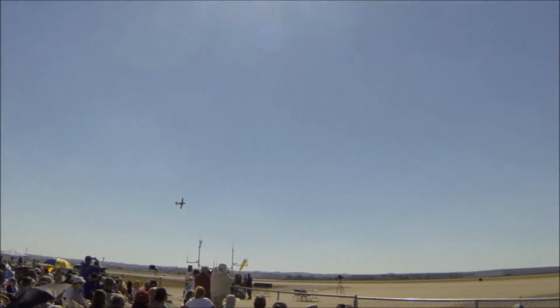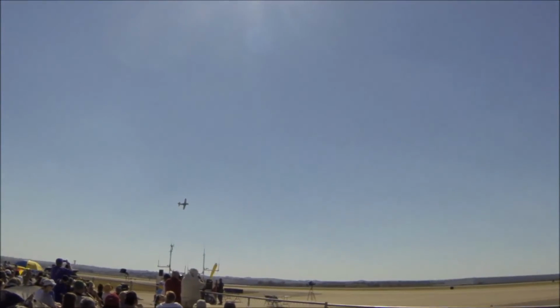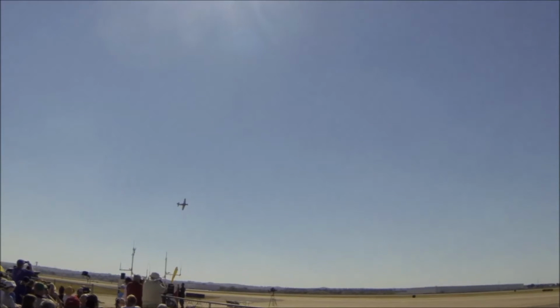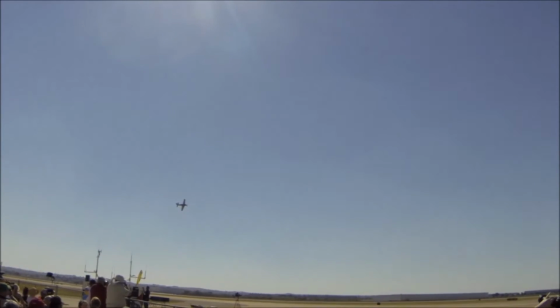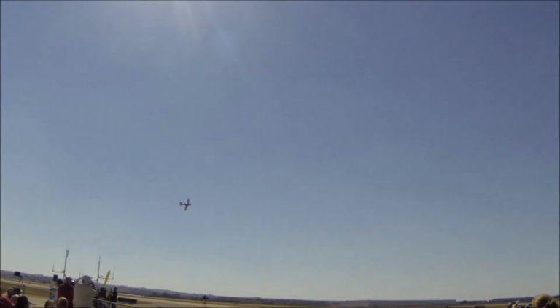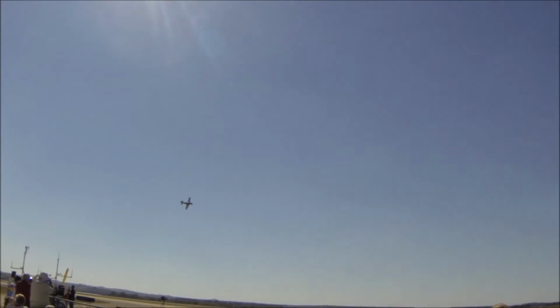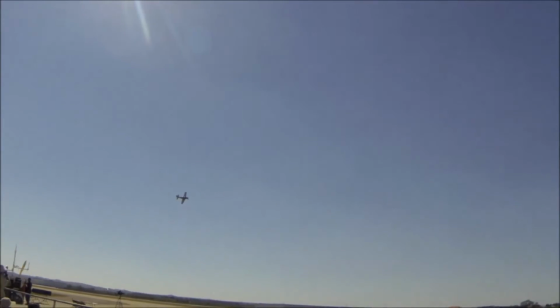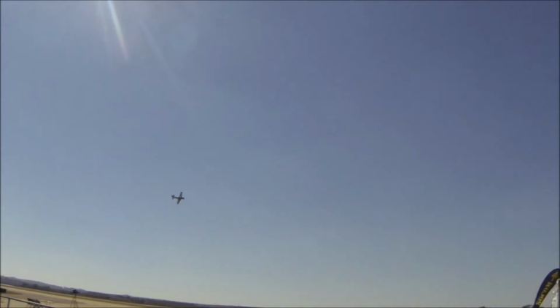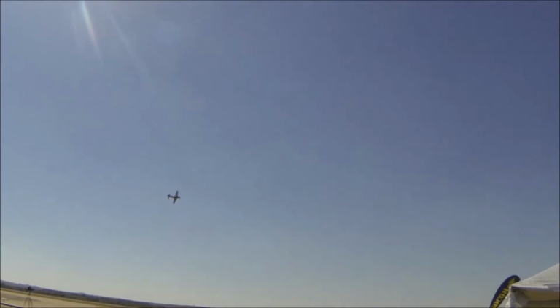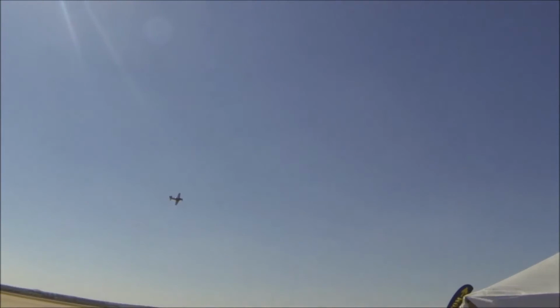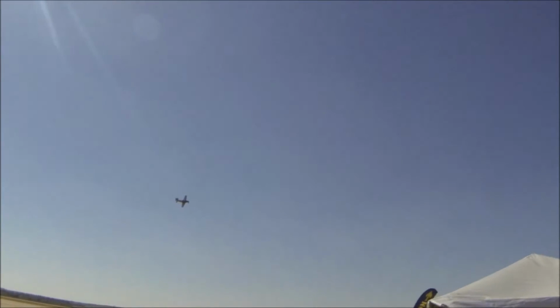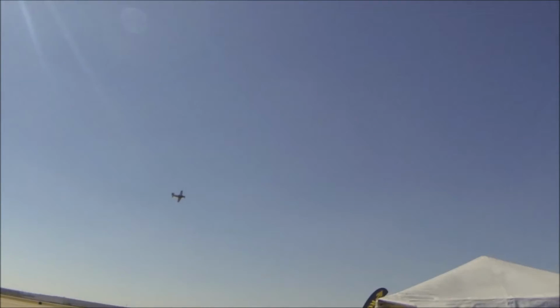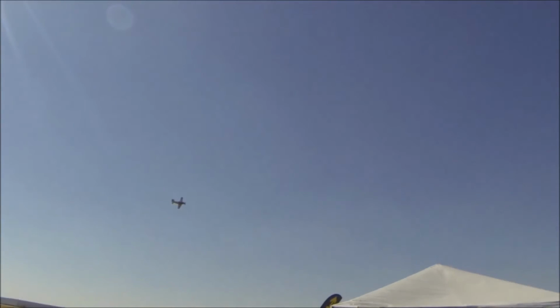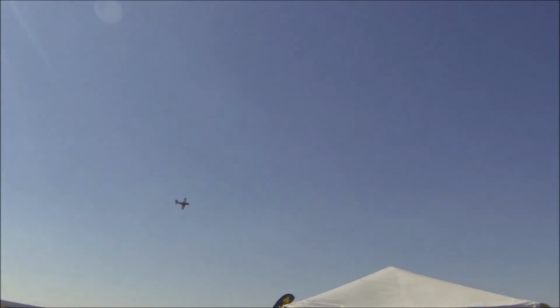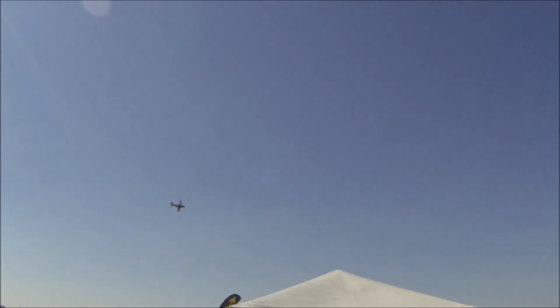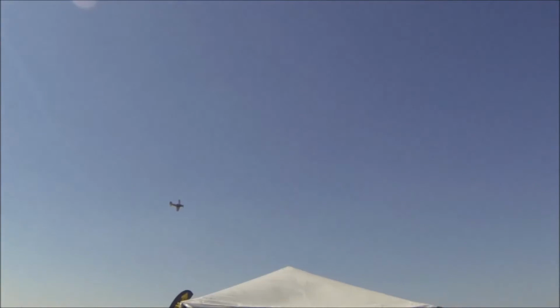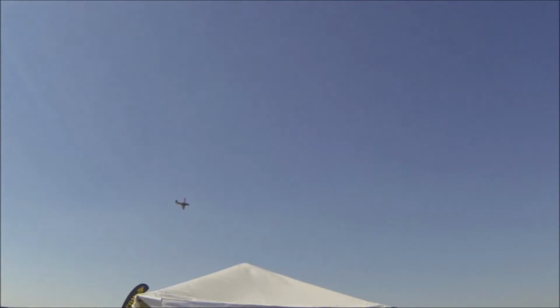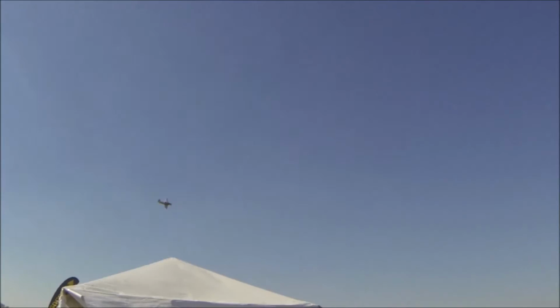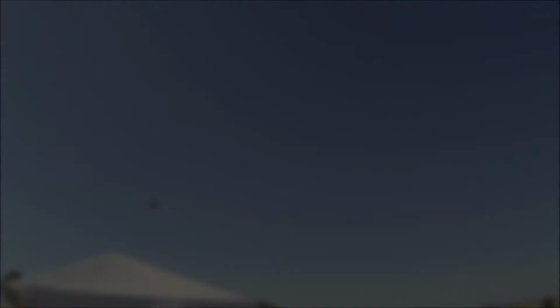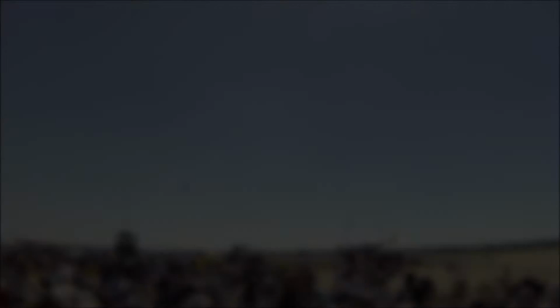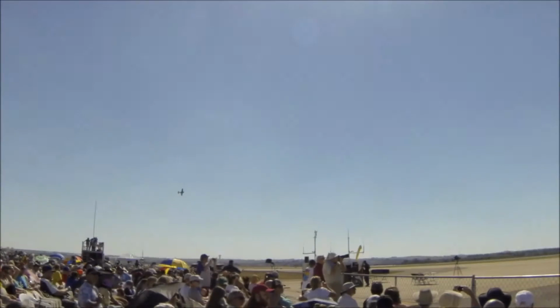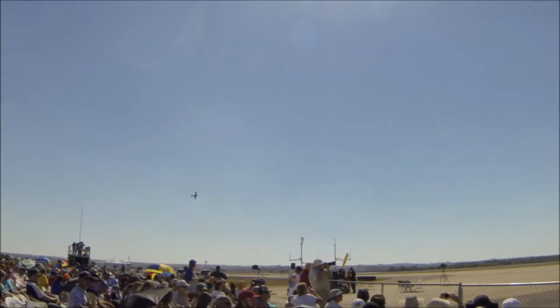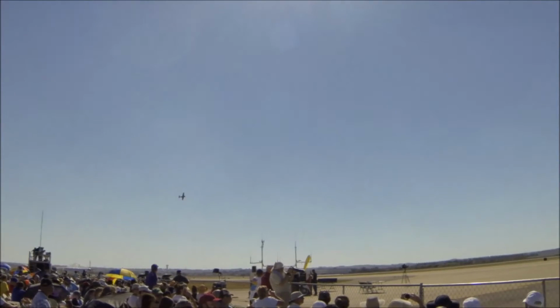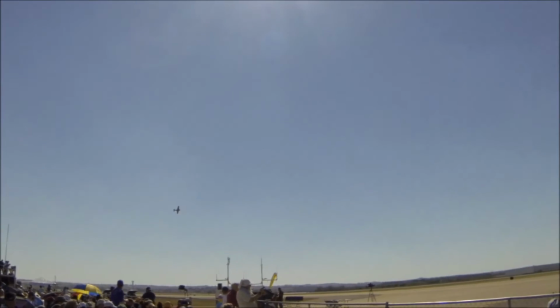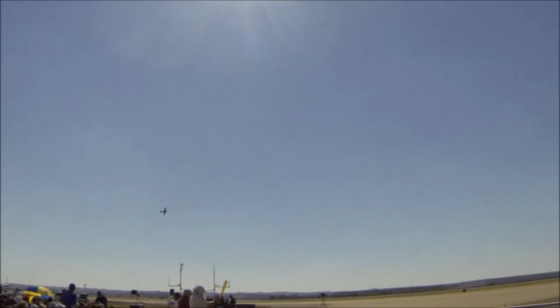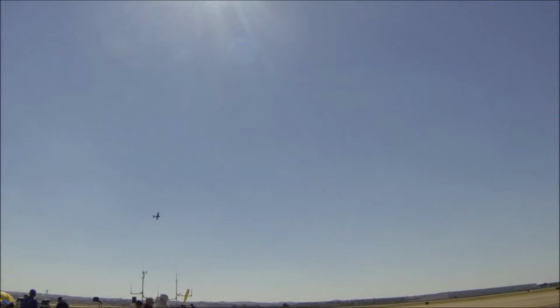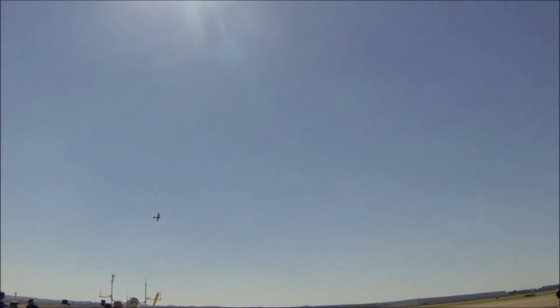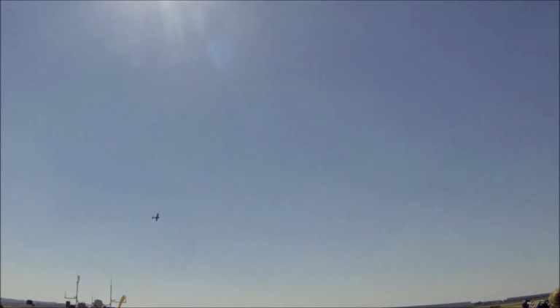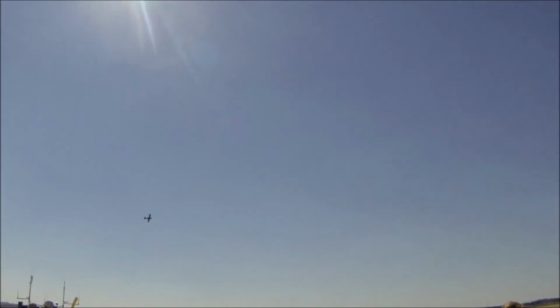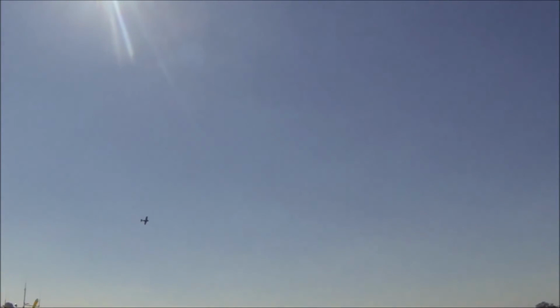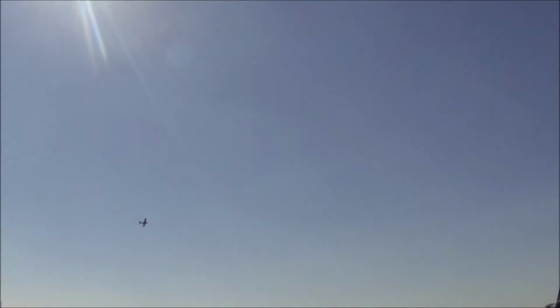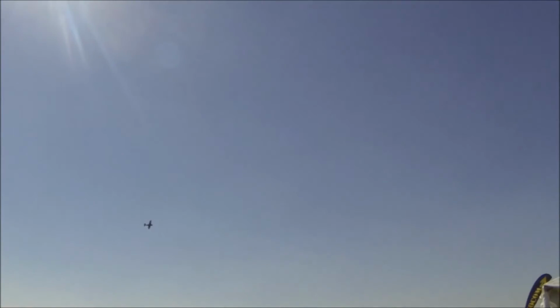You can hear the bark of that 3350 cubic inch engine. Only about 31 of those aircraft were built.